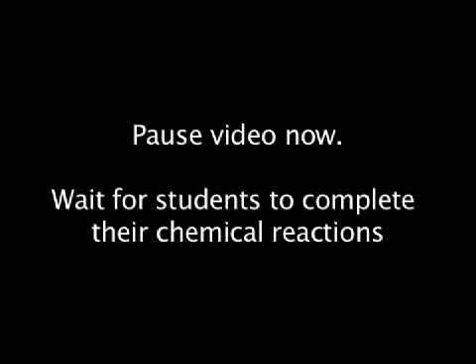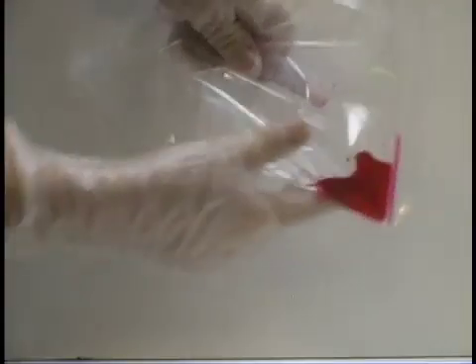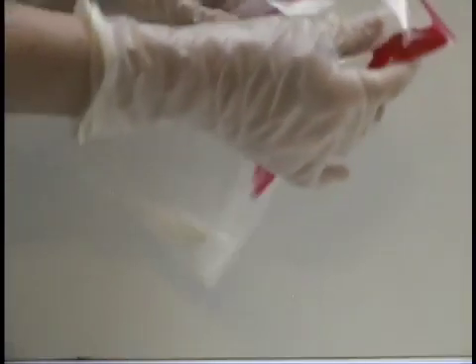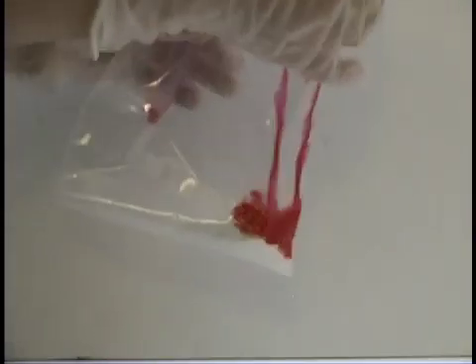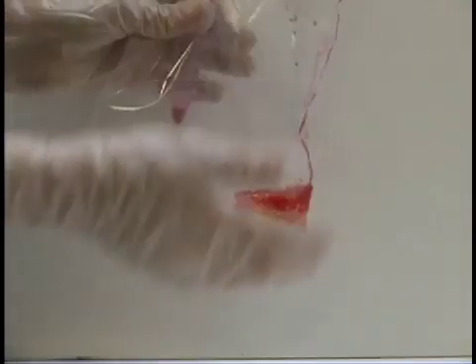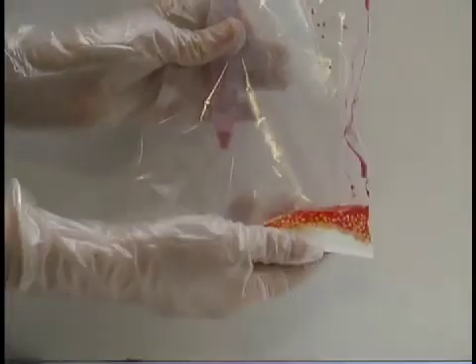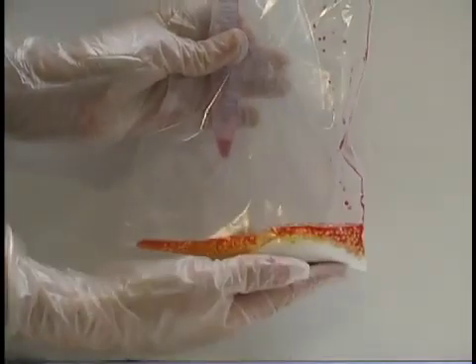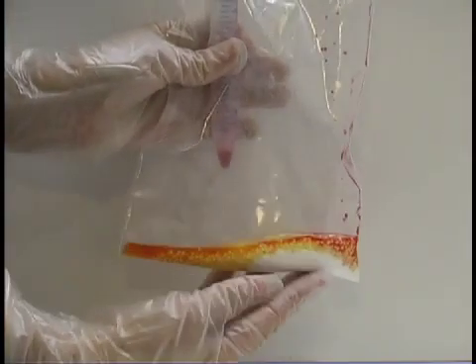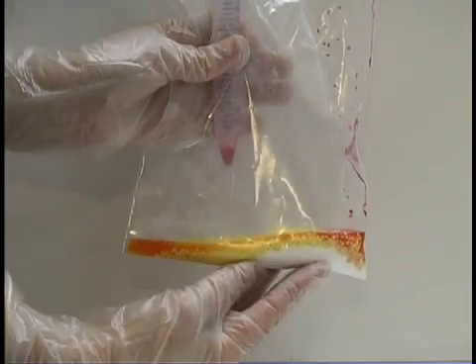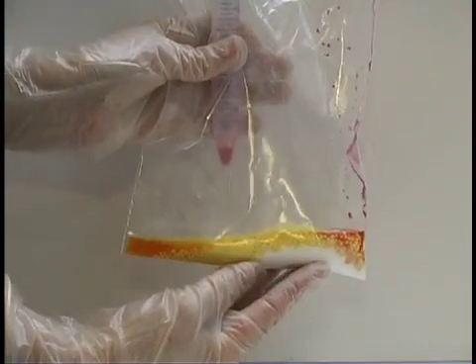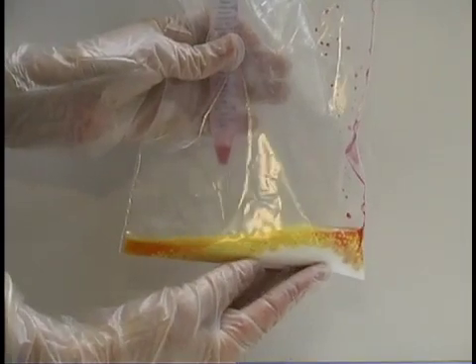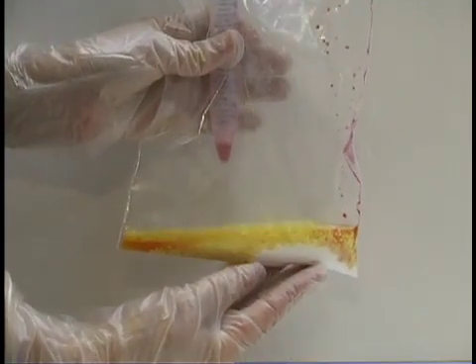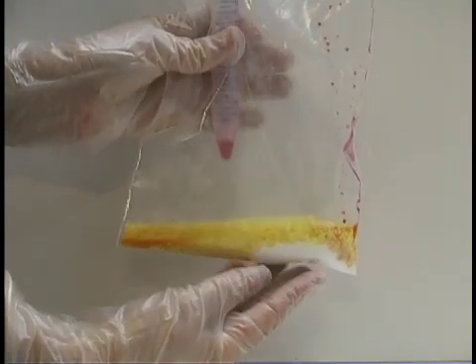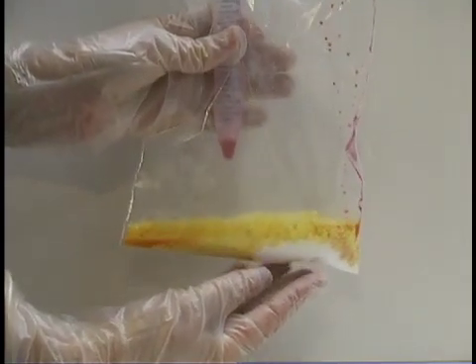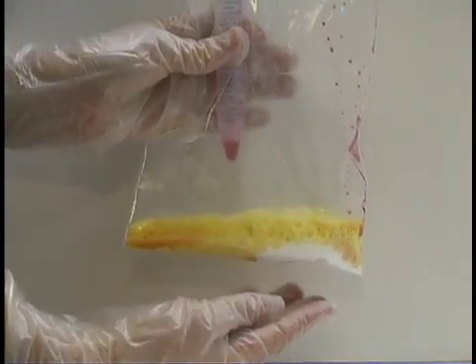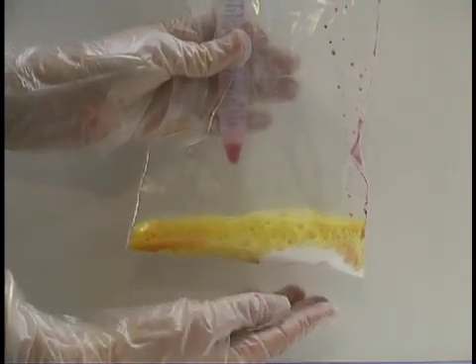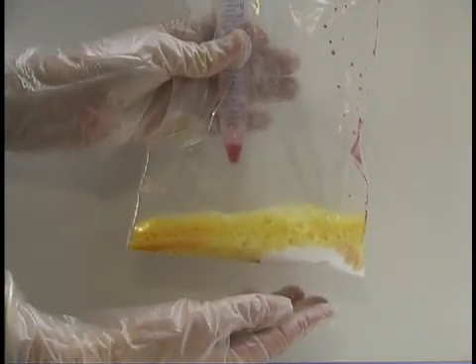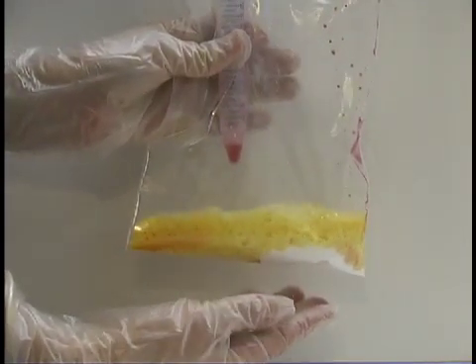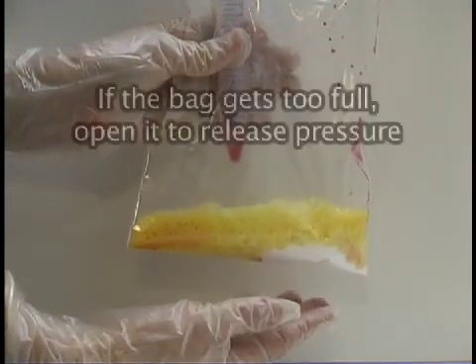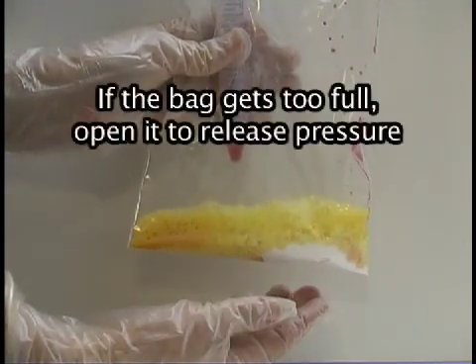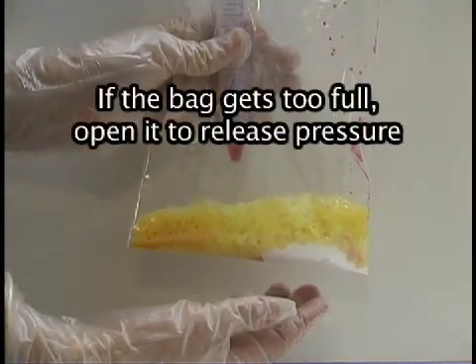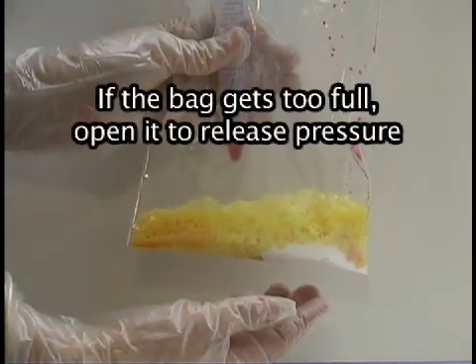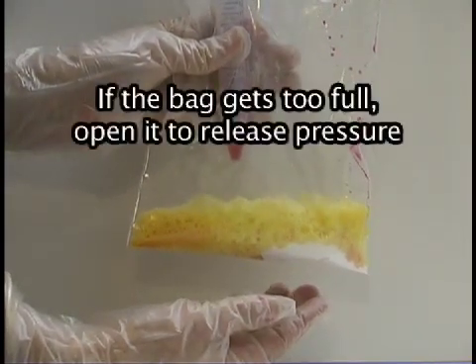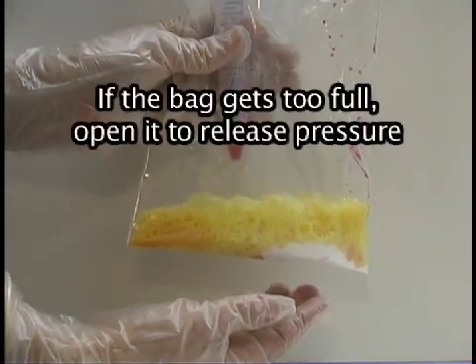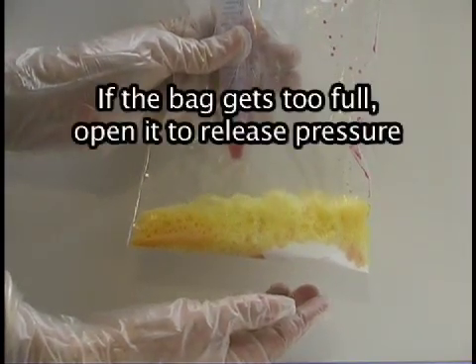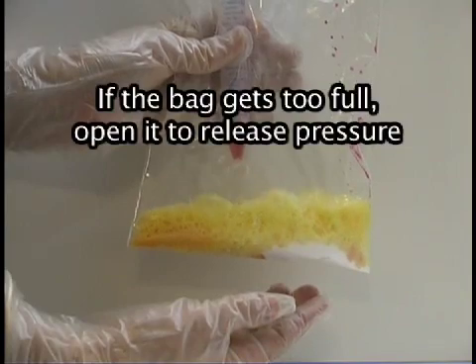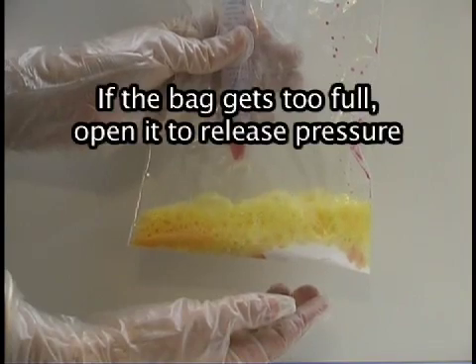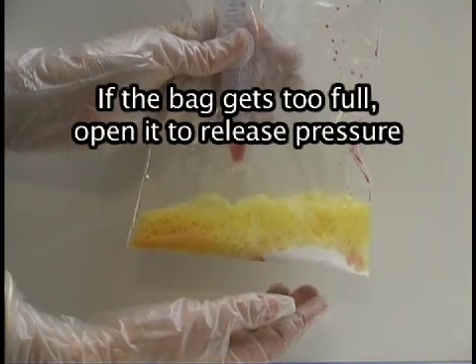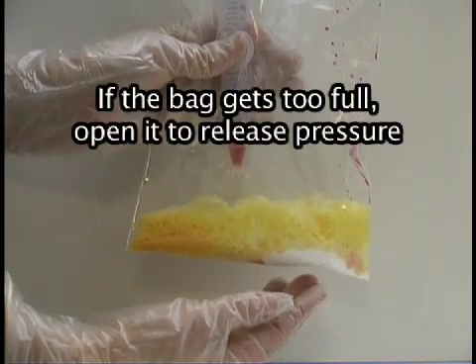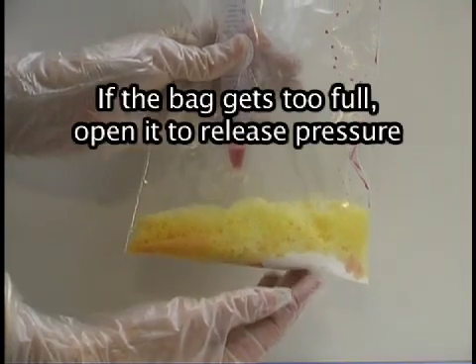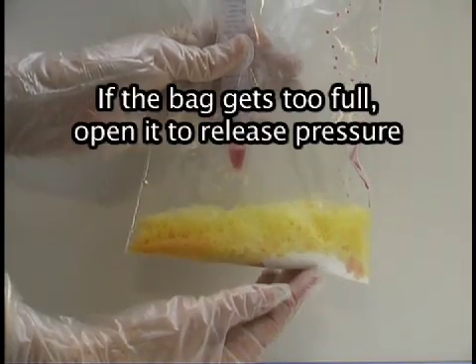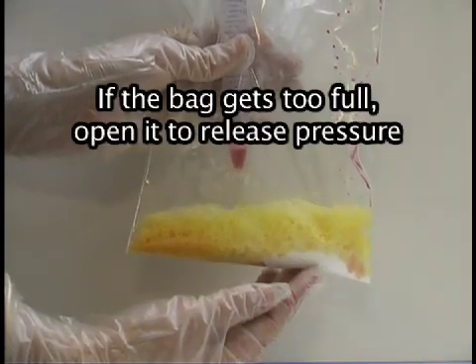You will notice that the mixture turns a yellow color, foams, and starts fizzing and producing gas. The contents of the bag will also get hot, so be careful.